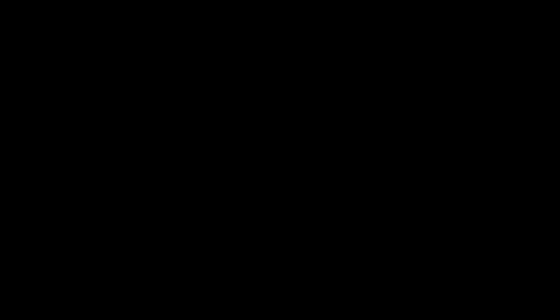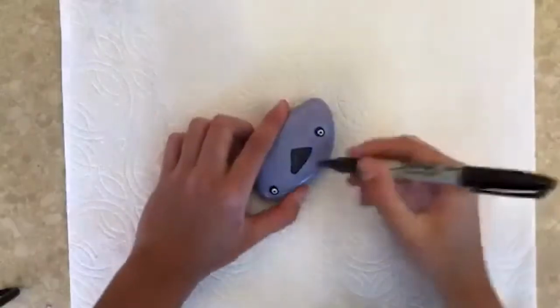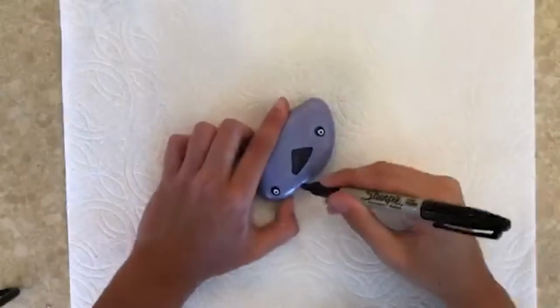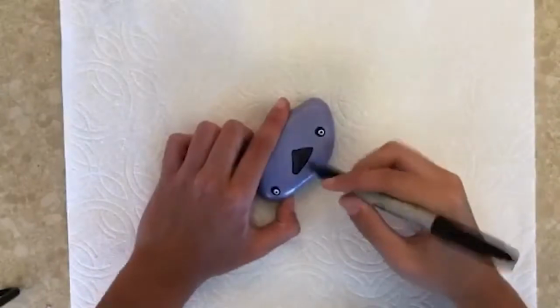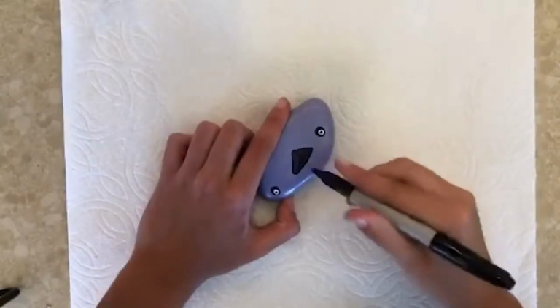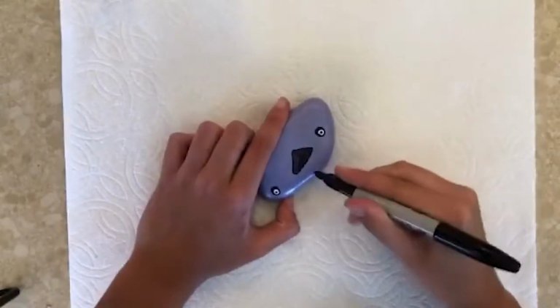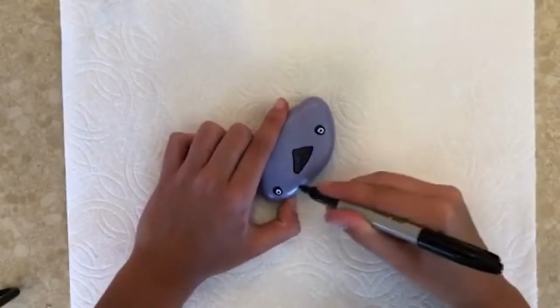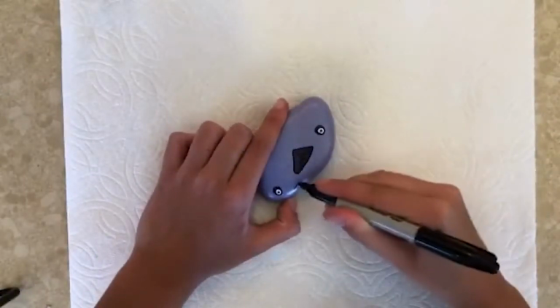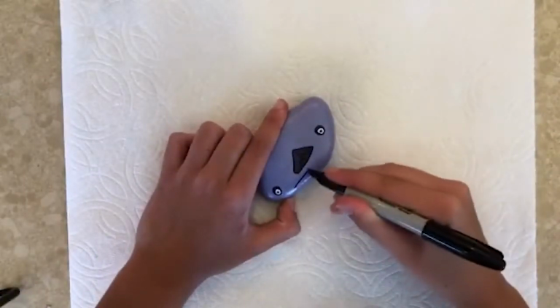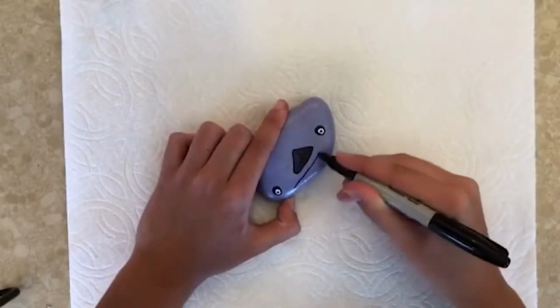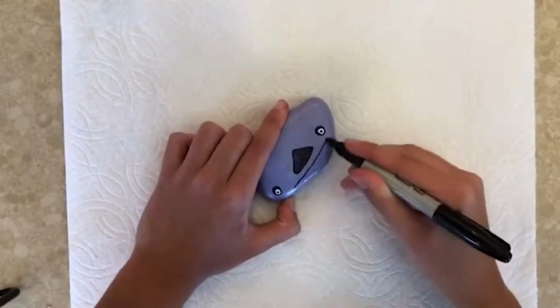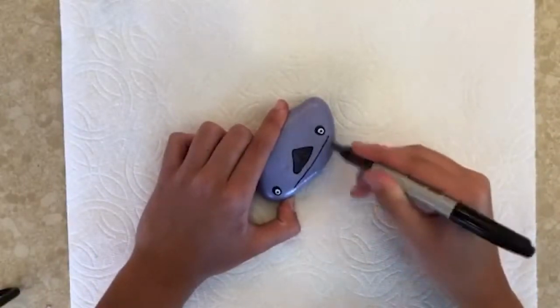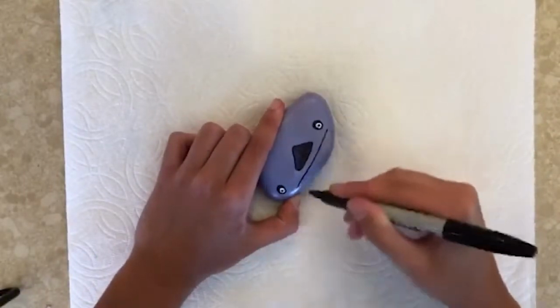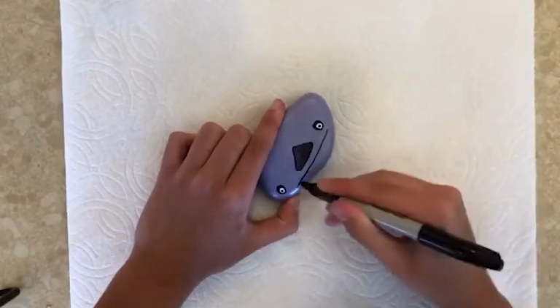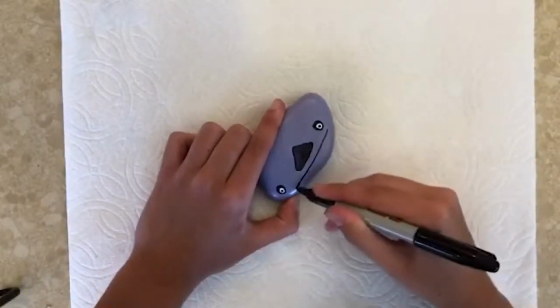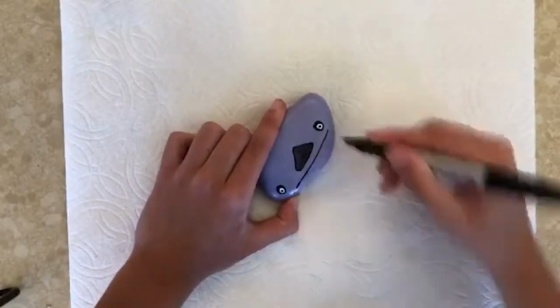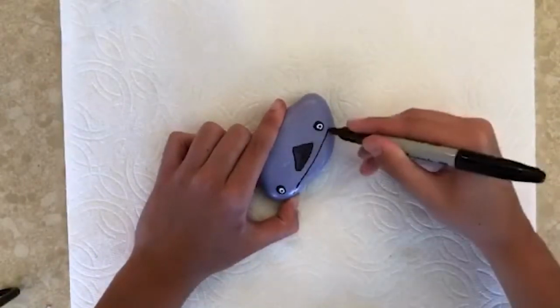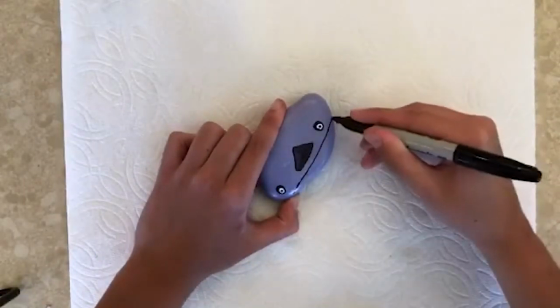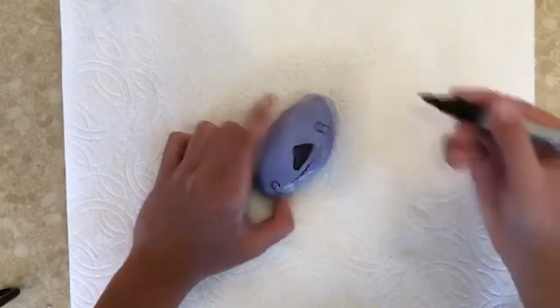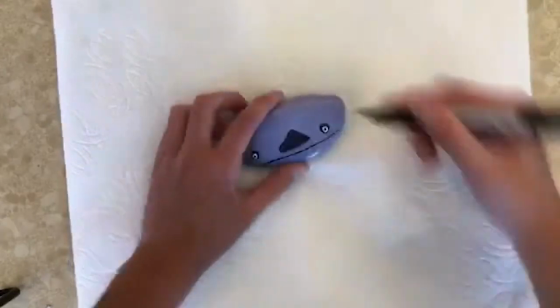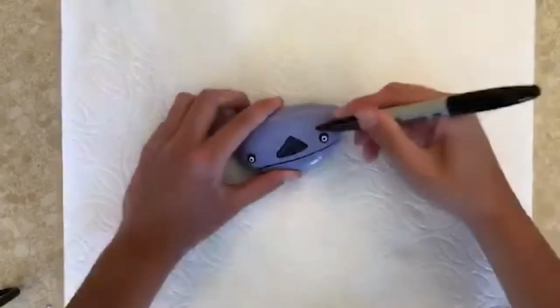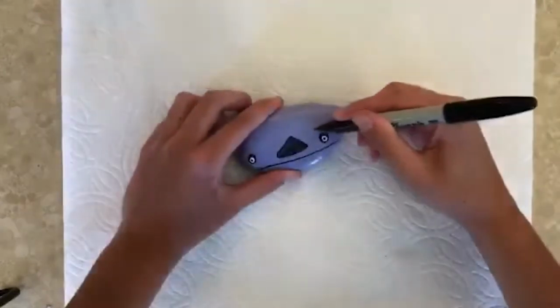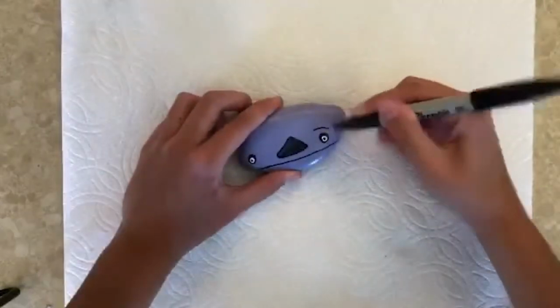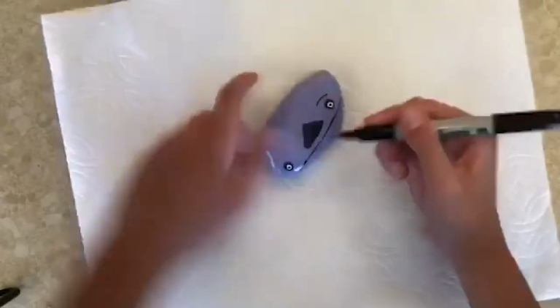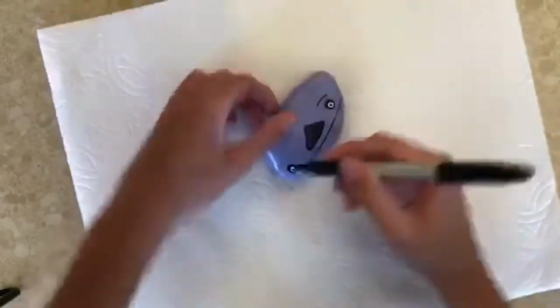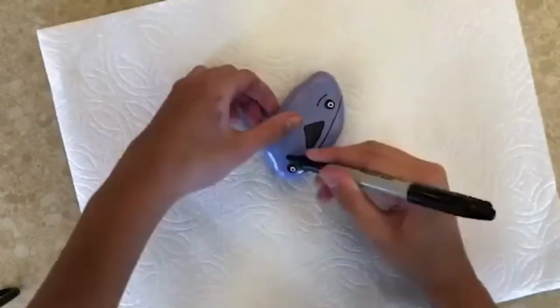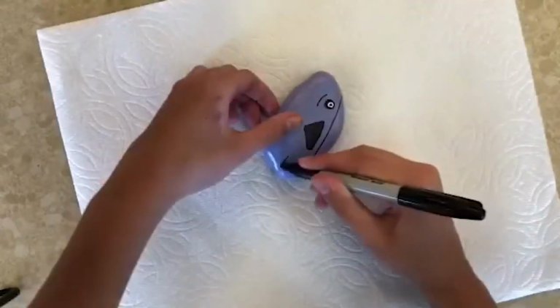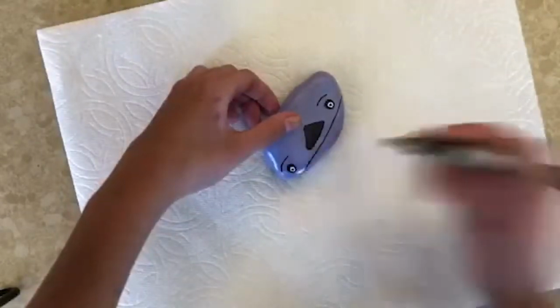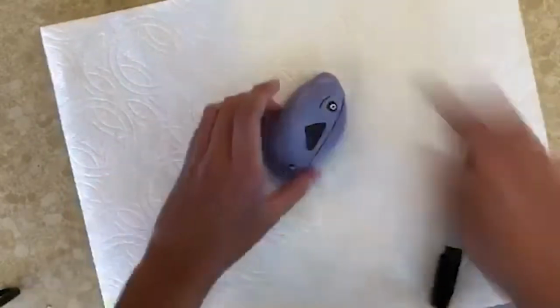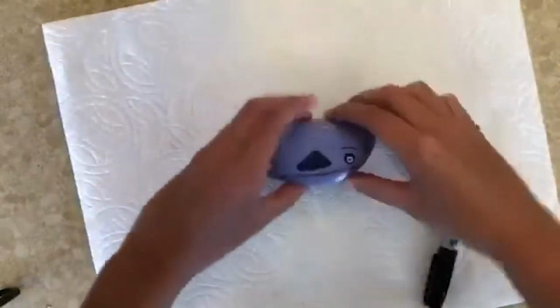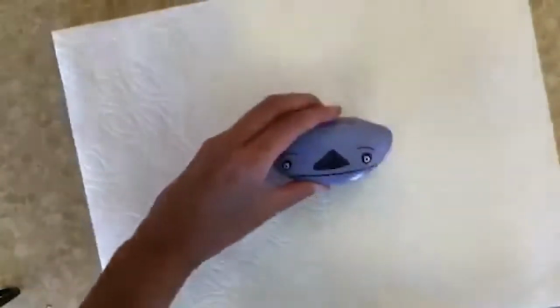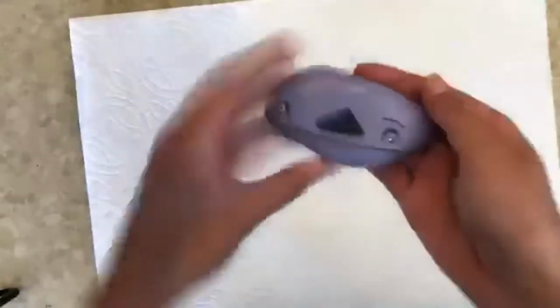I'm gonna give this lovely little purple guy a mouth so he can tell the world all his horrible little ideas. Look at him go — he's so fancy.